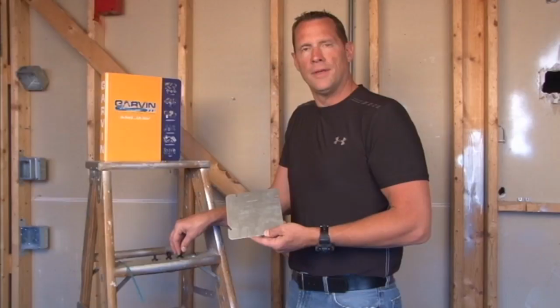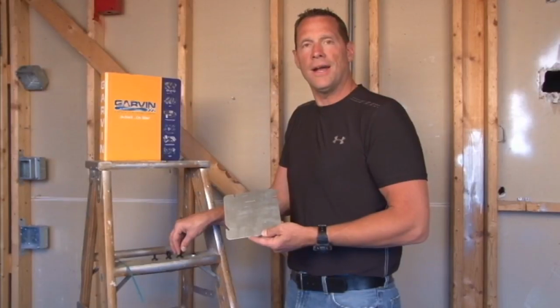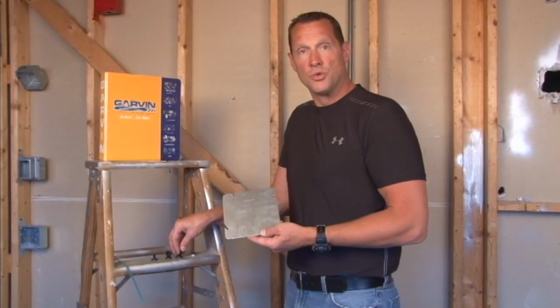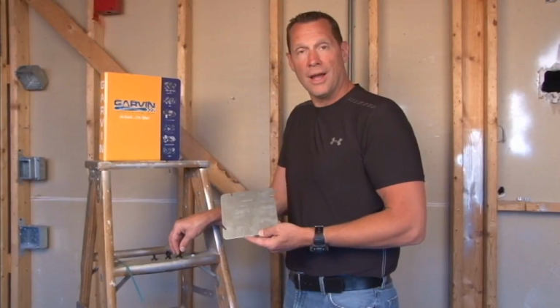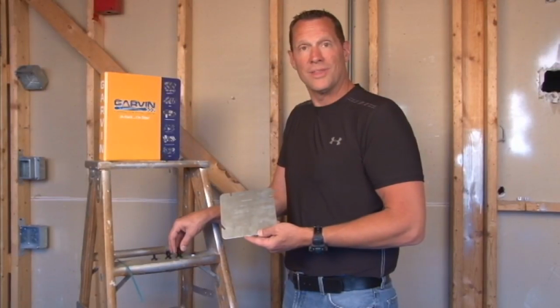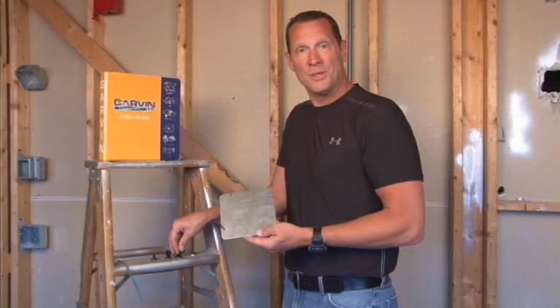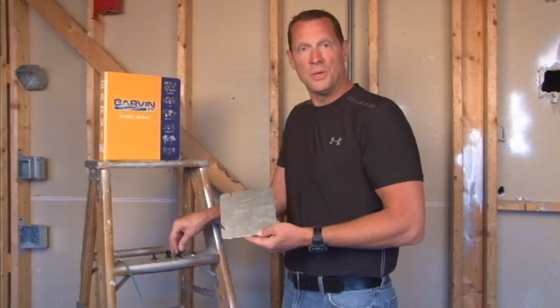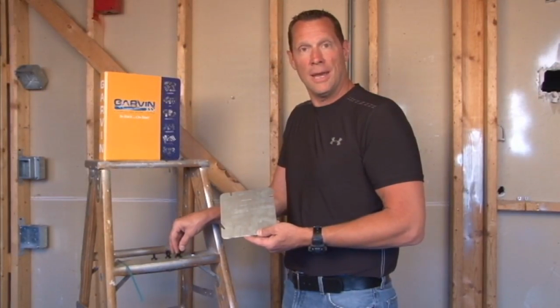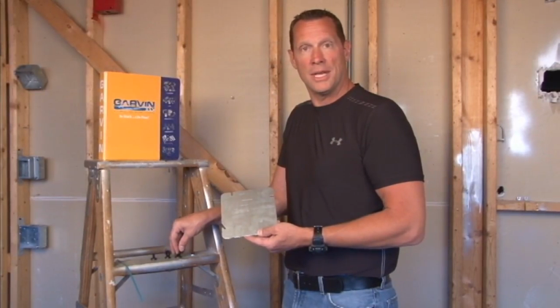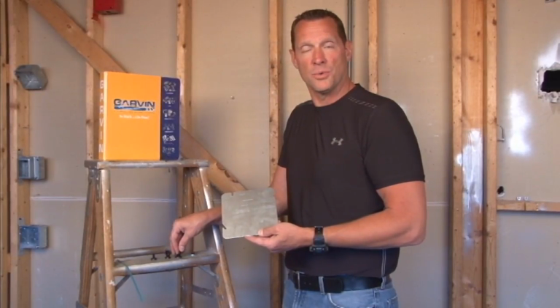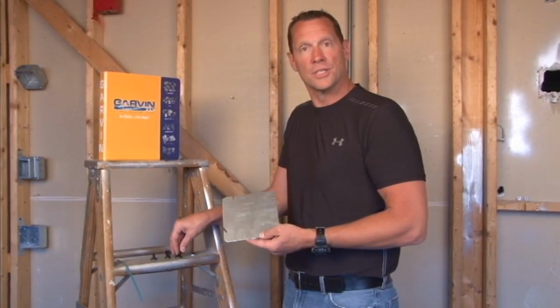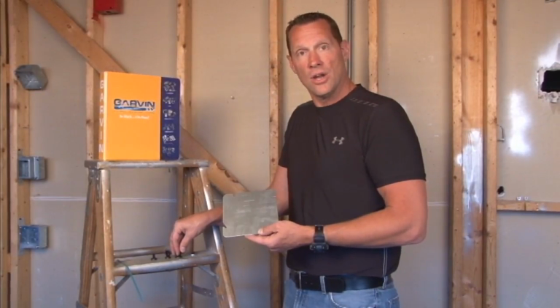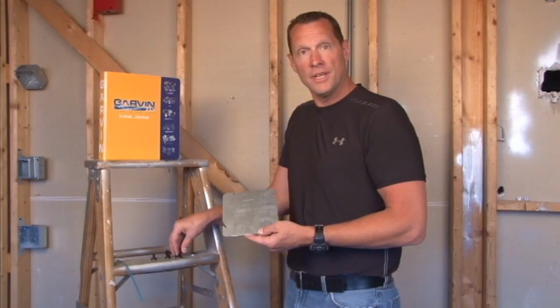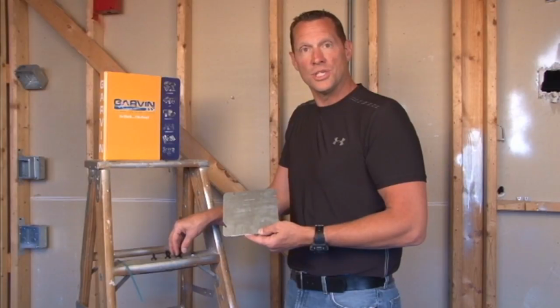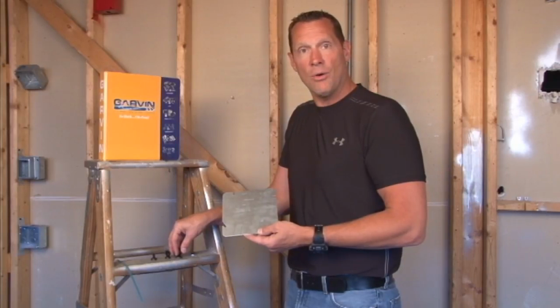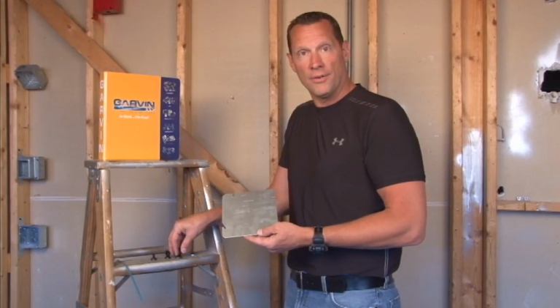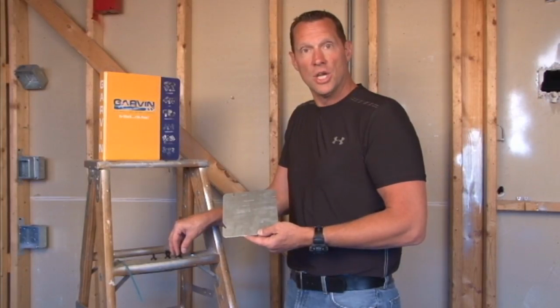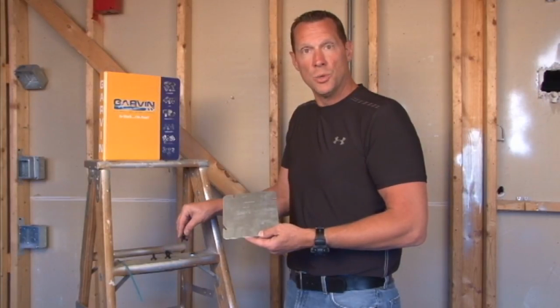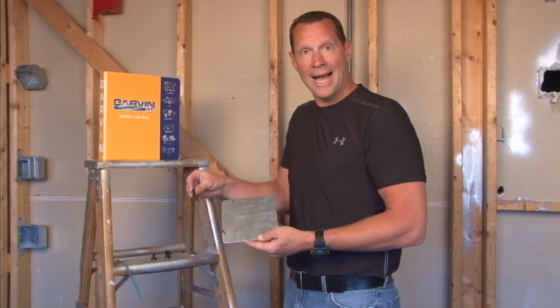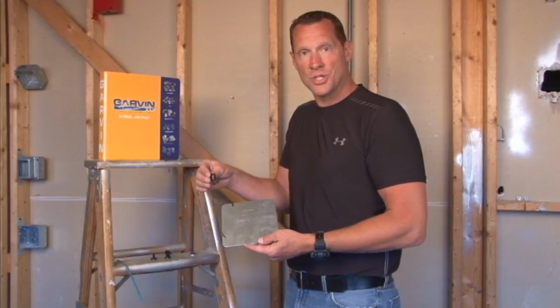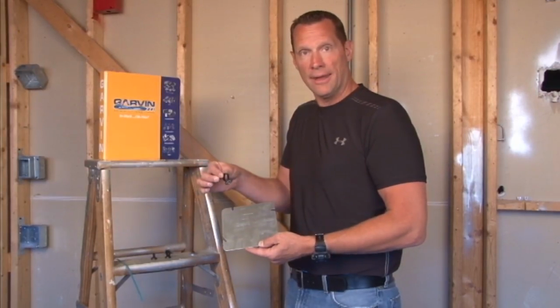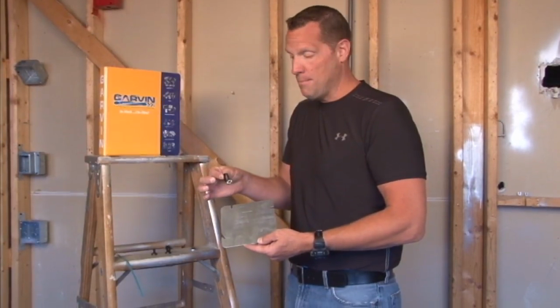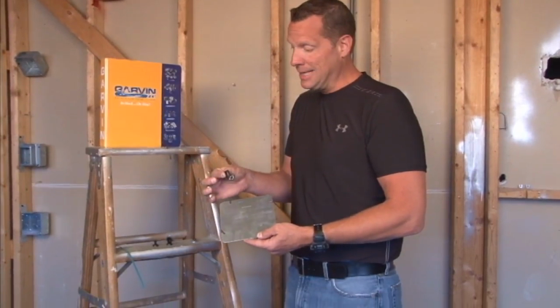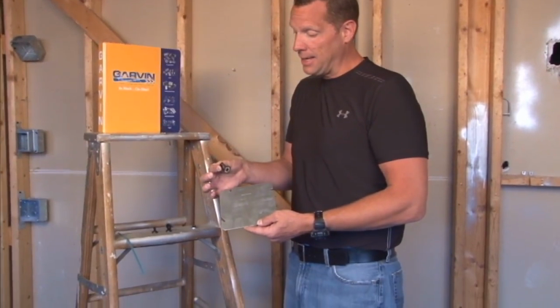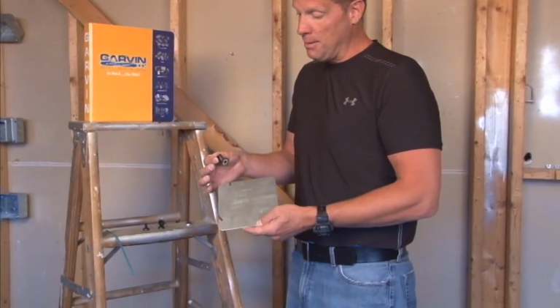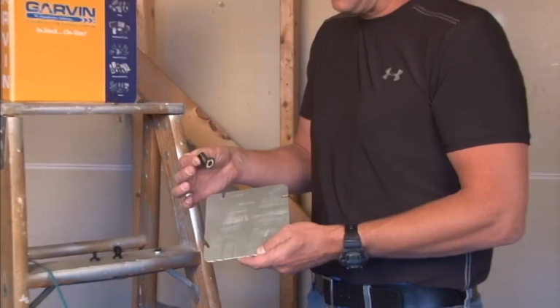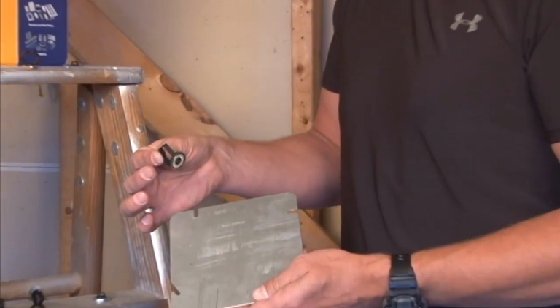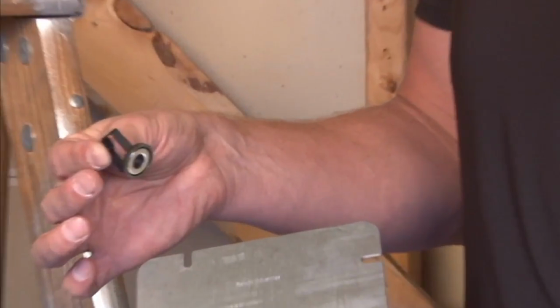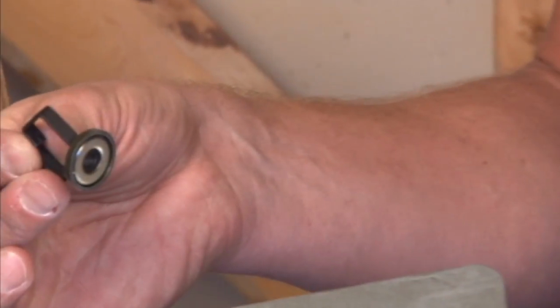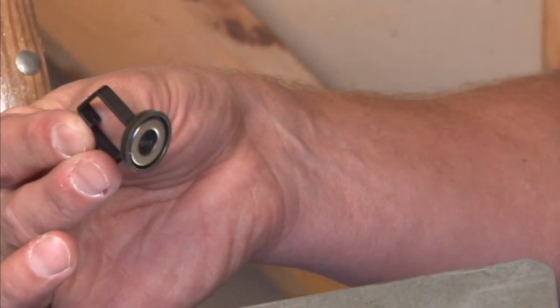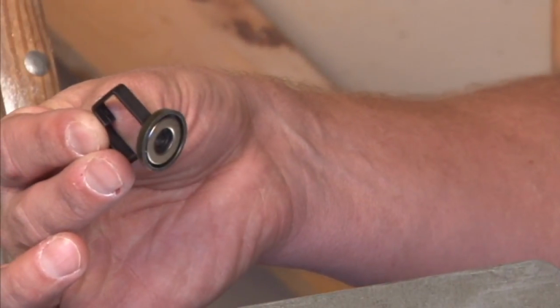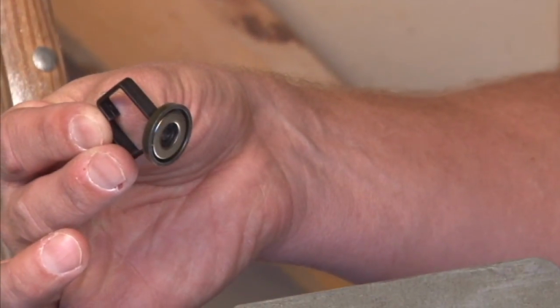If you're tired of screwing around with time-consuming cable management products, Garvin Industries now offers super high-strength magnetic cable clips. The way they work is like so.